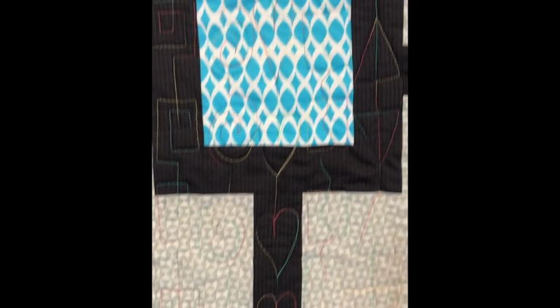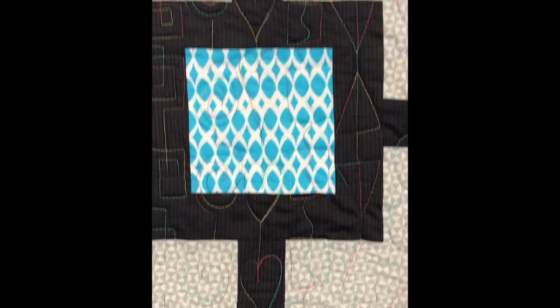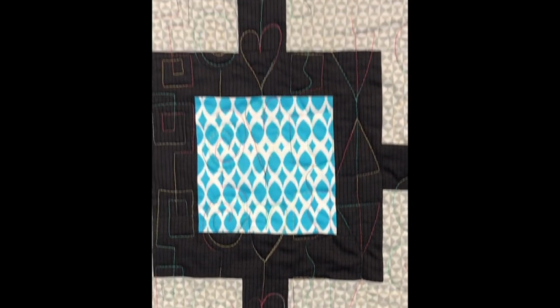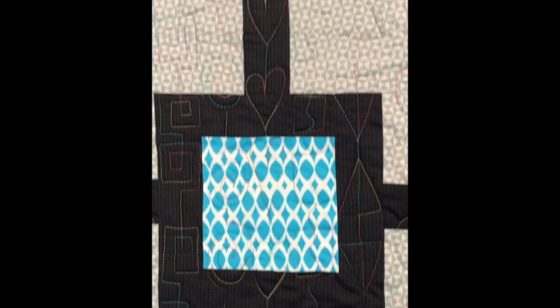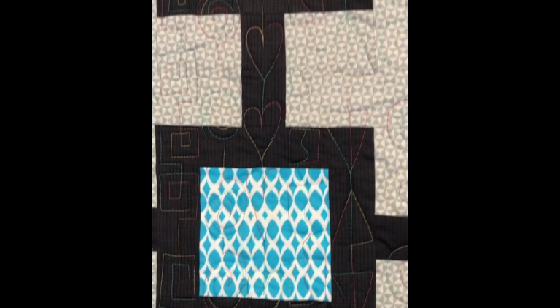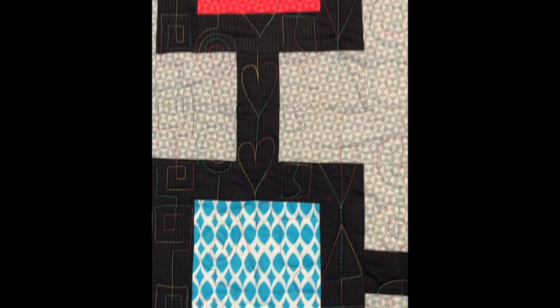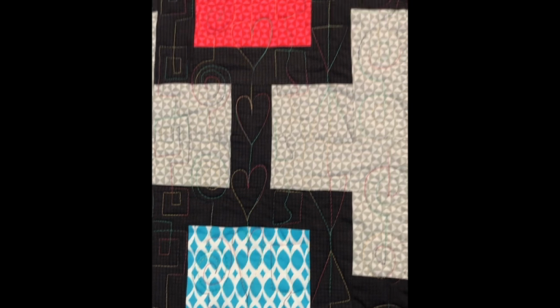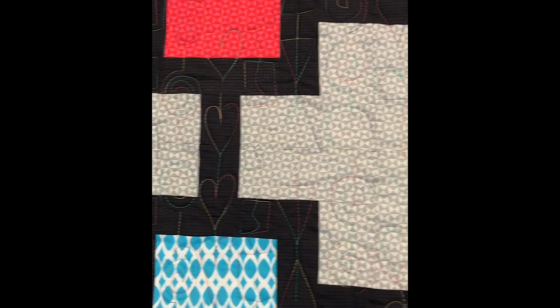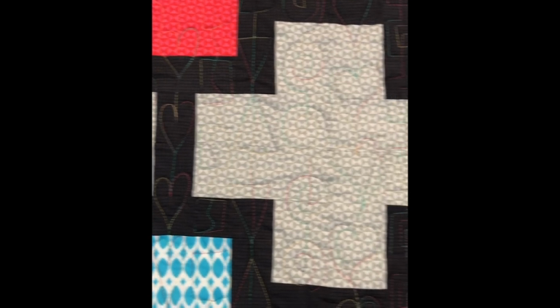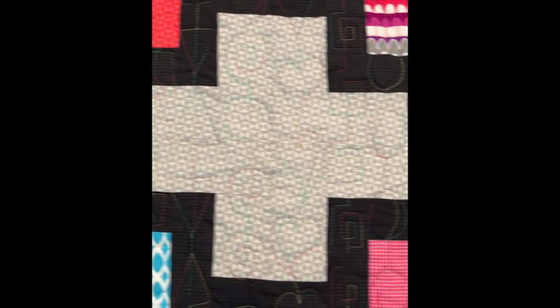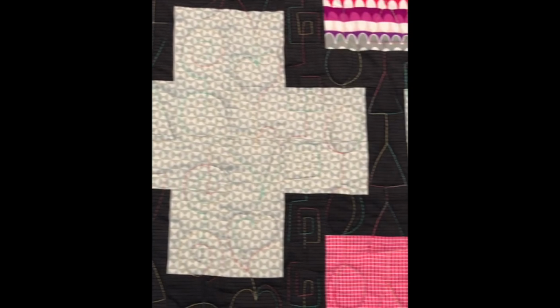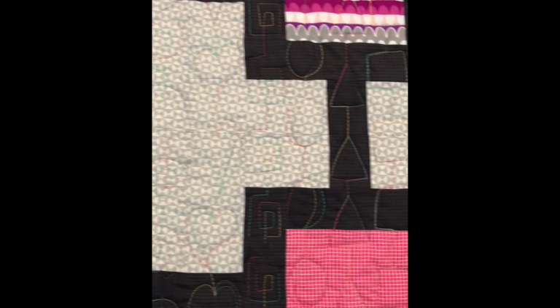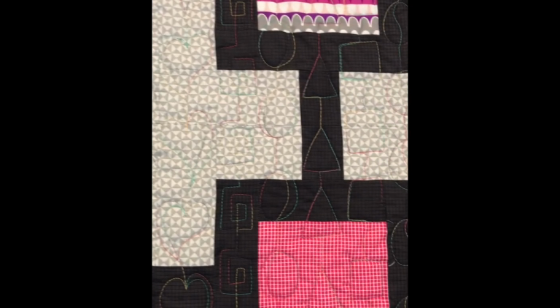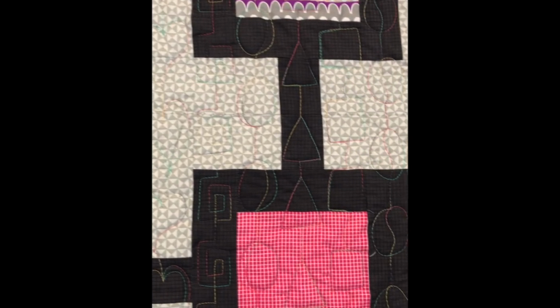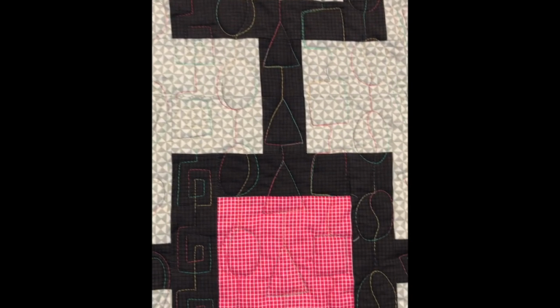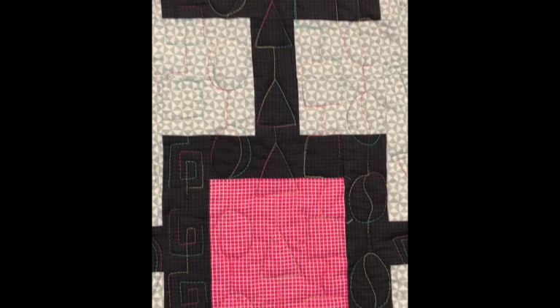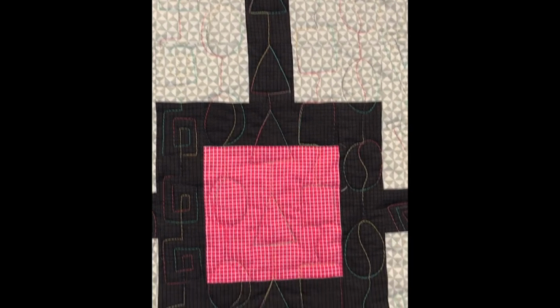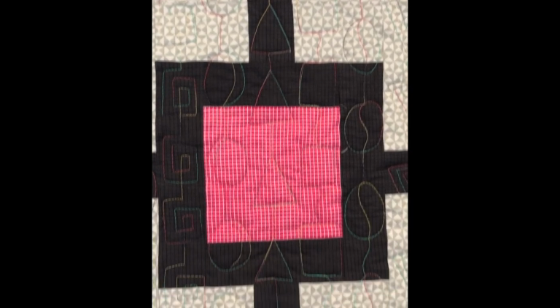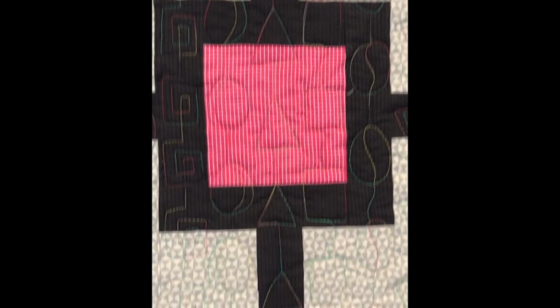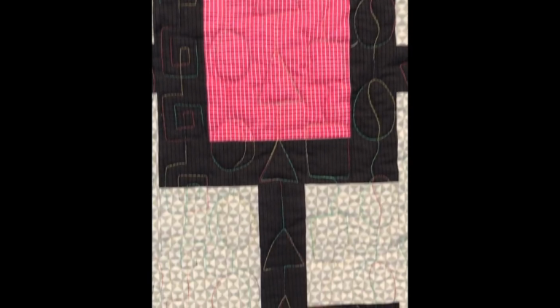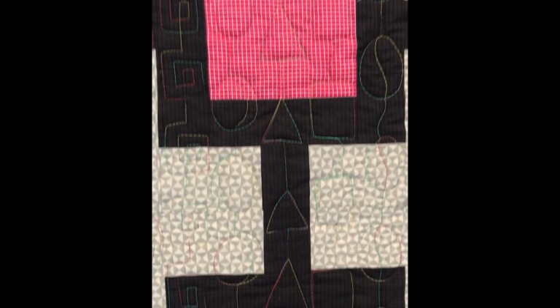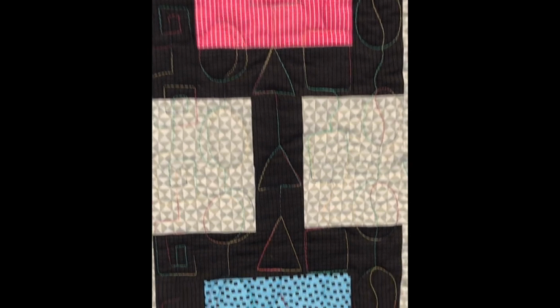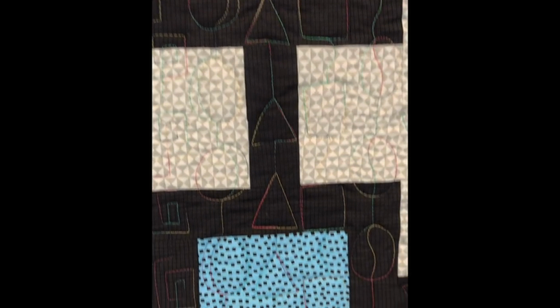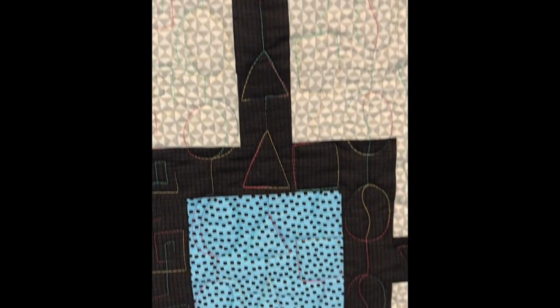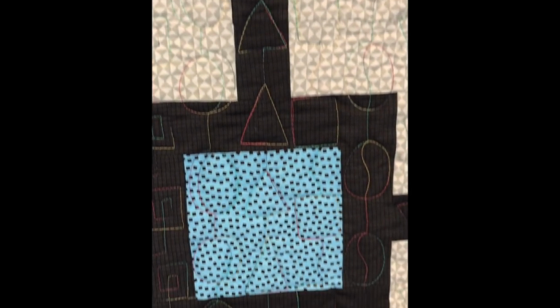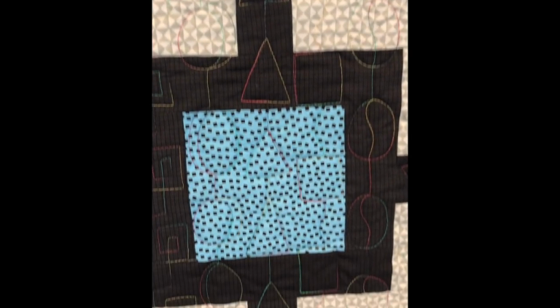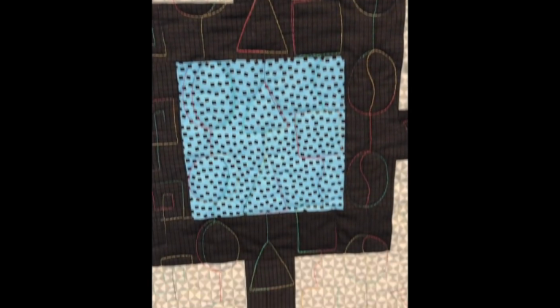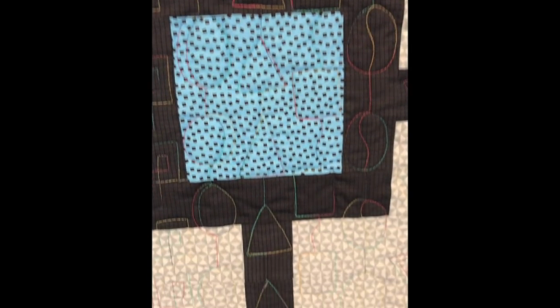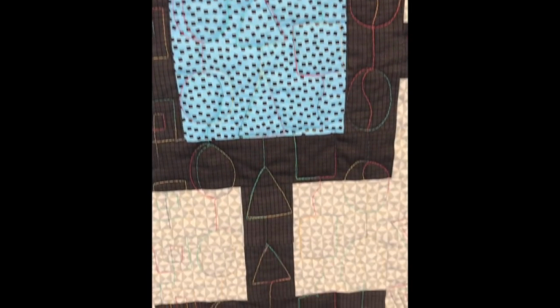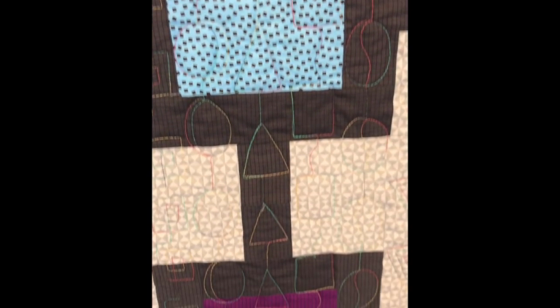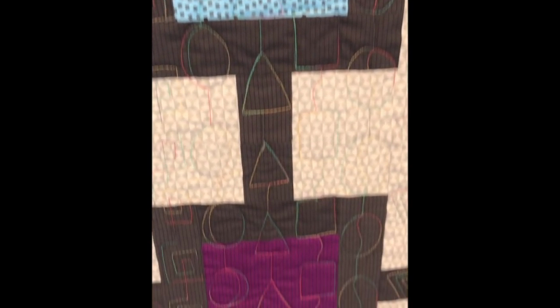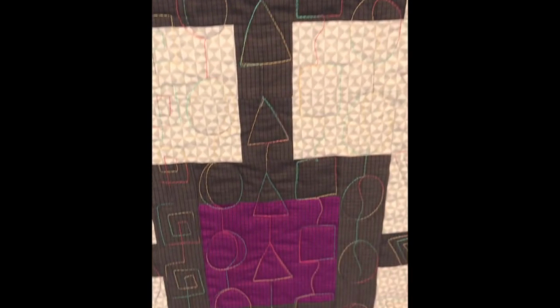You stitch a straight line, you mix it up with the geometric shape, and the sky's the limit when it comes to your creativity. I'm using a variegated Aurifil thread which adds lots of texture to the quilt.